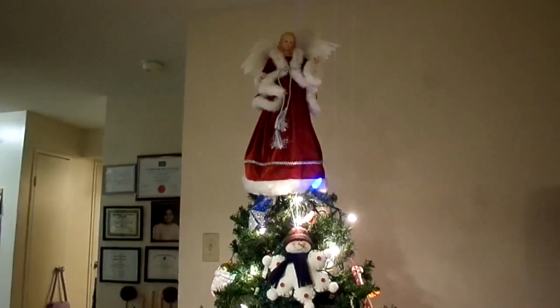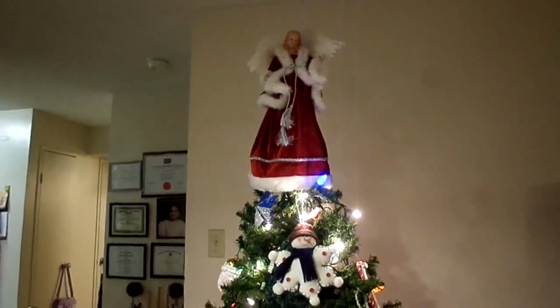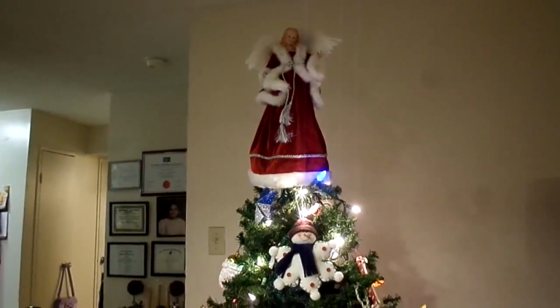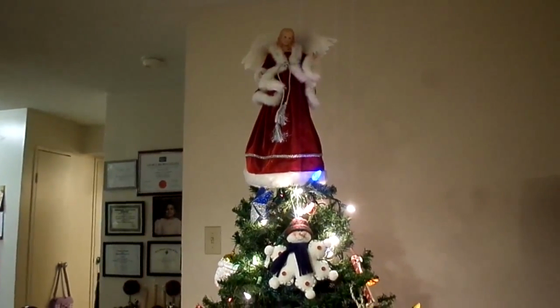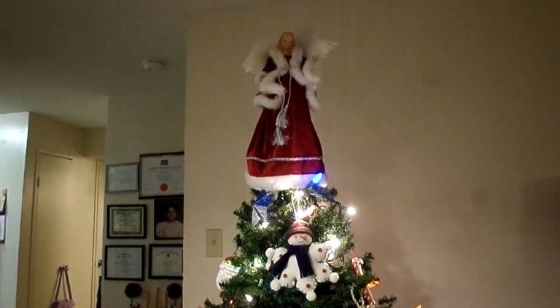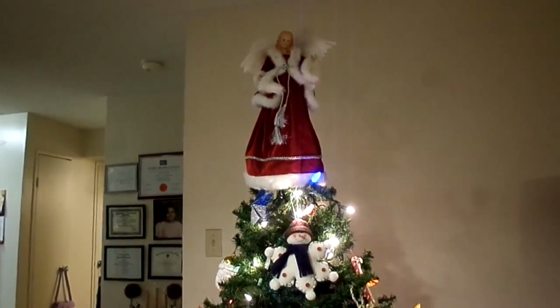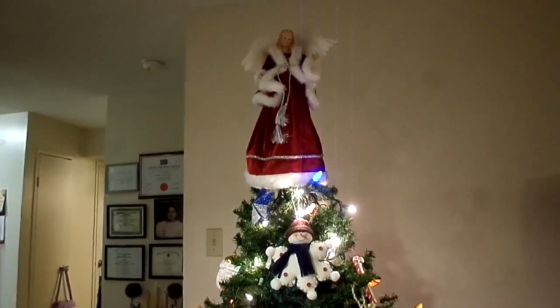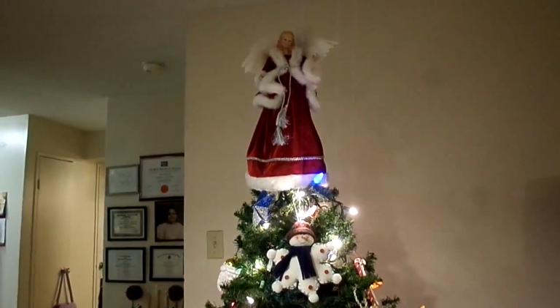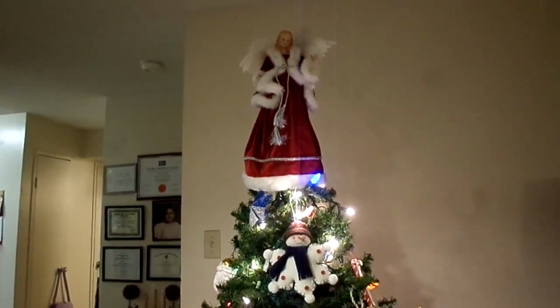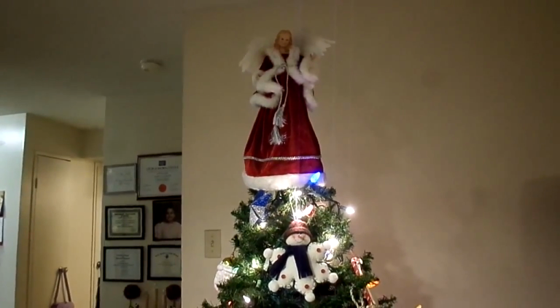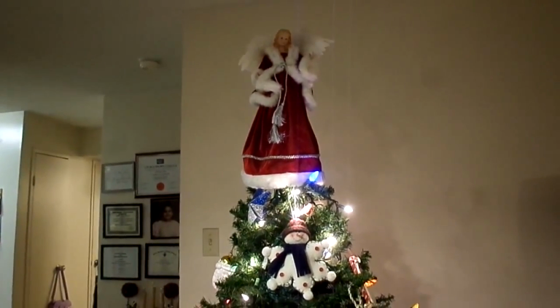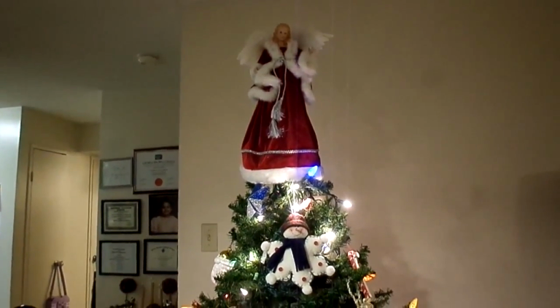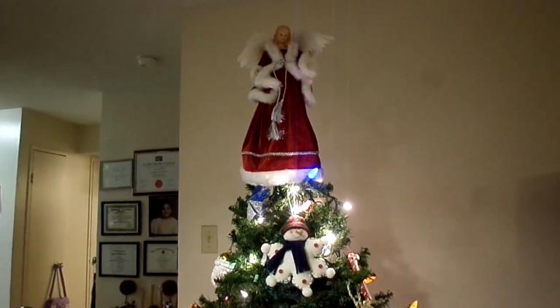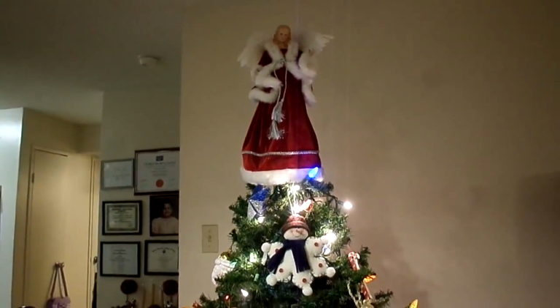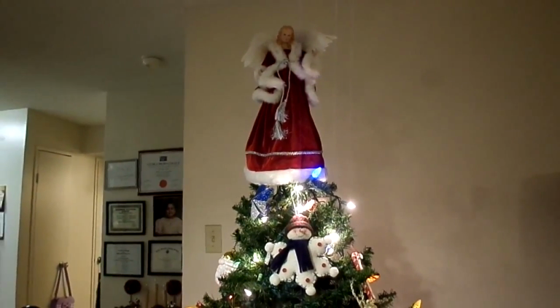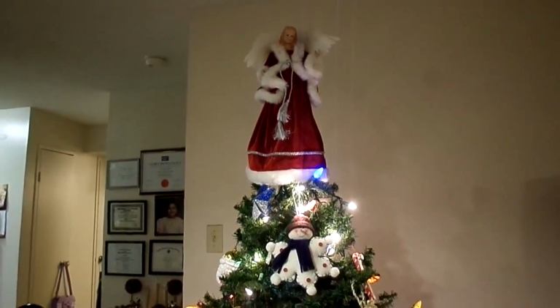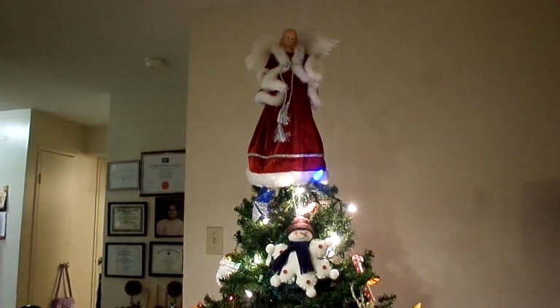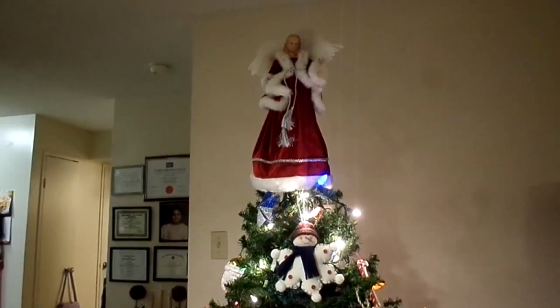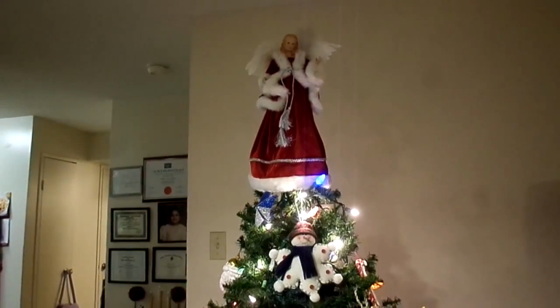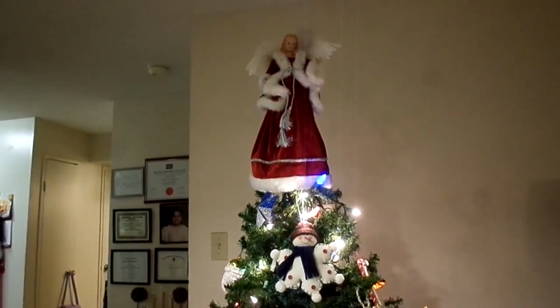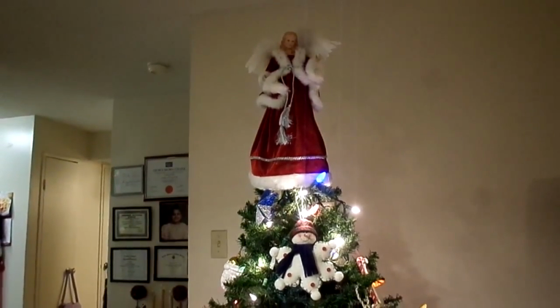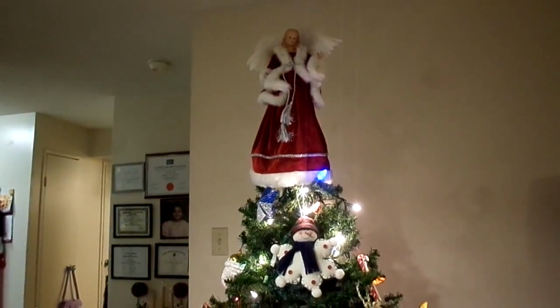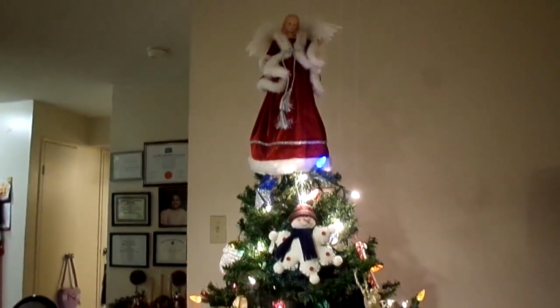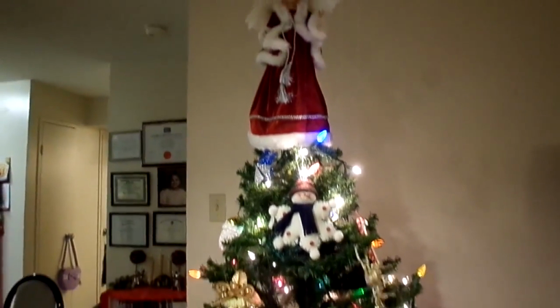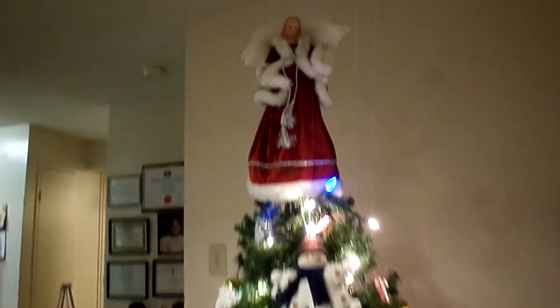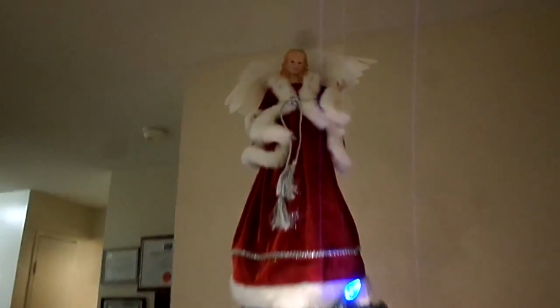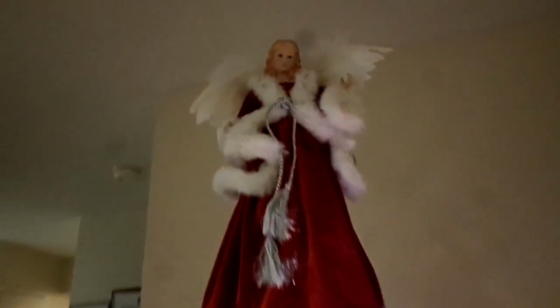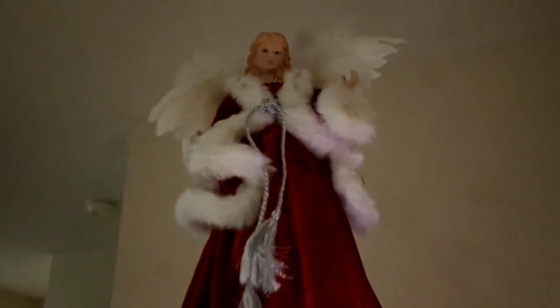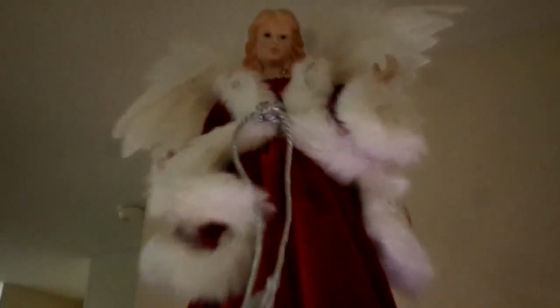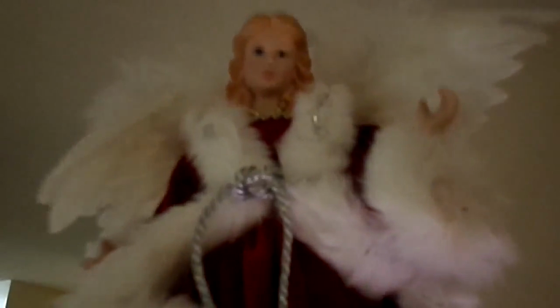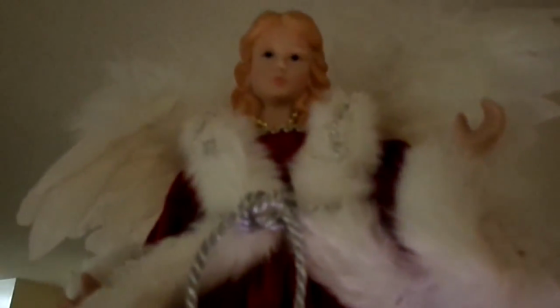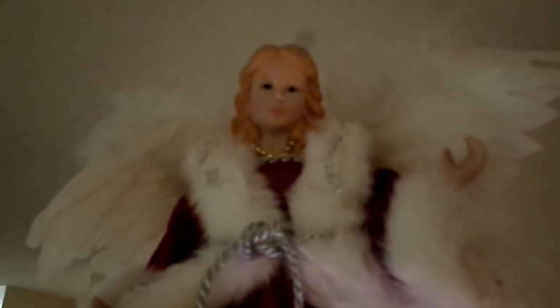So we topped our Christmas tree with our angel. We always like to put an angel on top of our Christmas tree — it's kind of like a little guardian angel that watches us. So here she is close up. I hope you guys can see her.